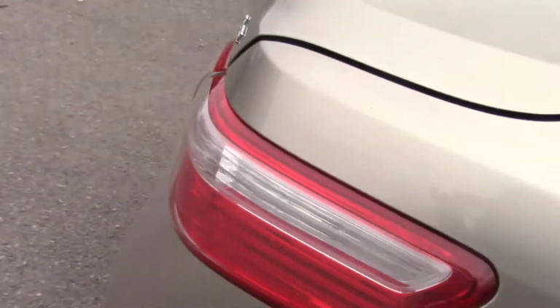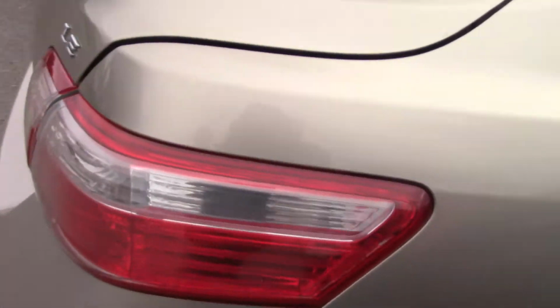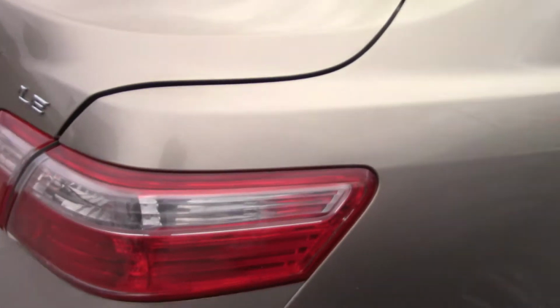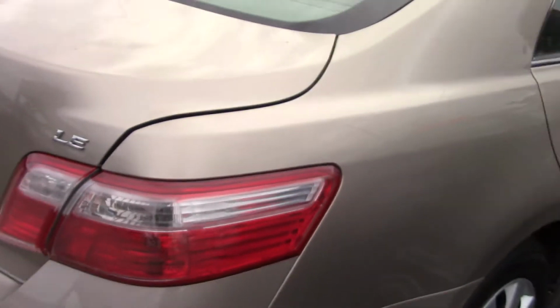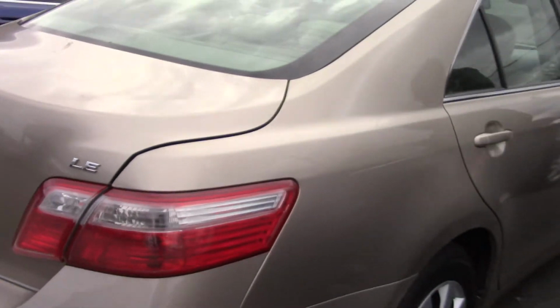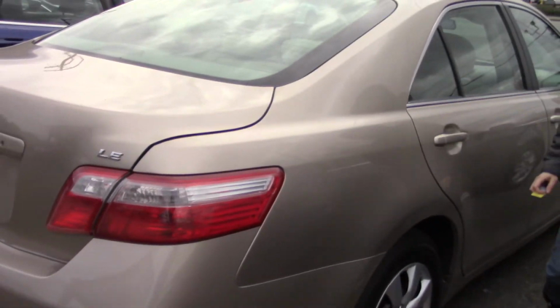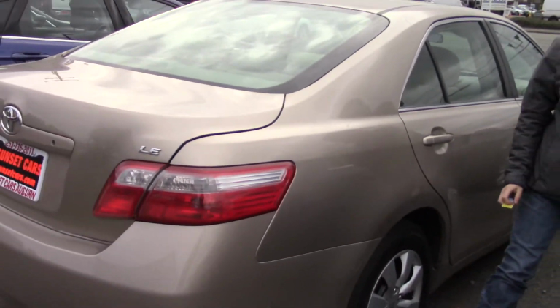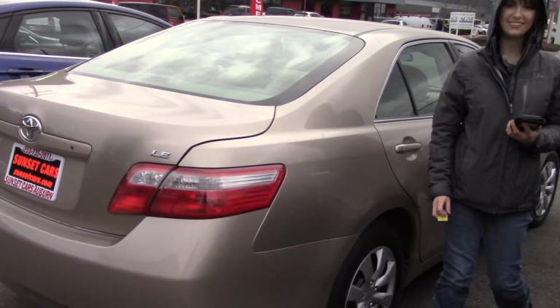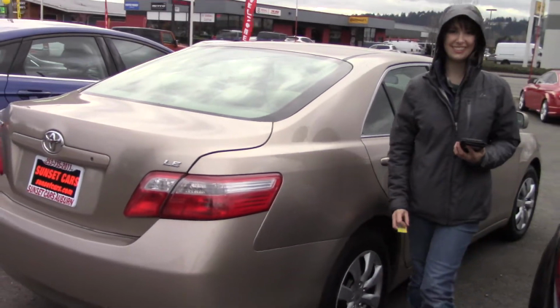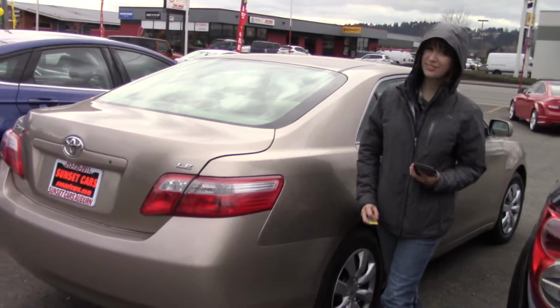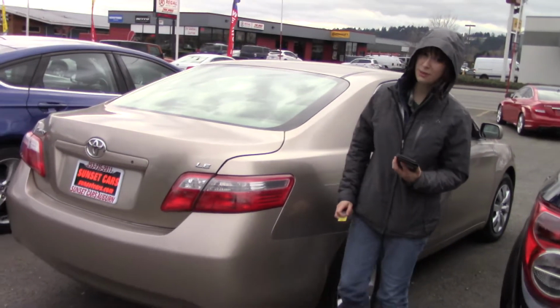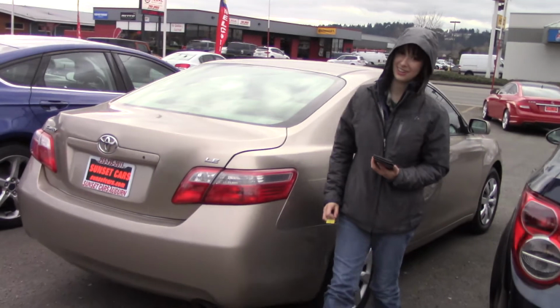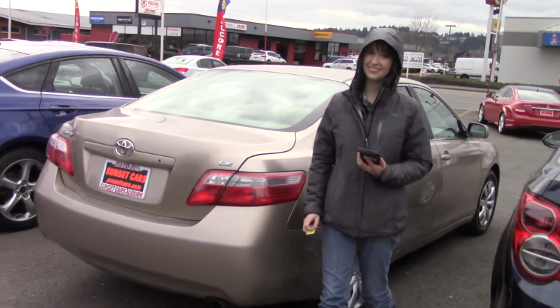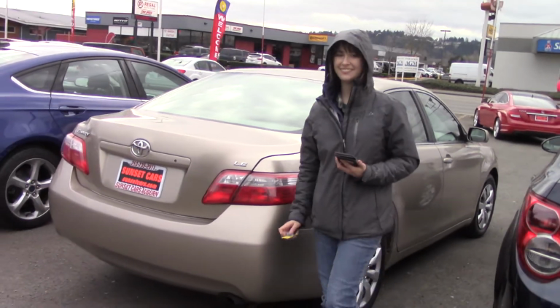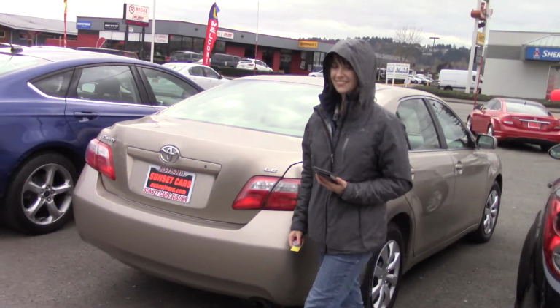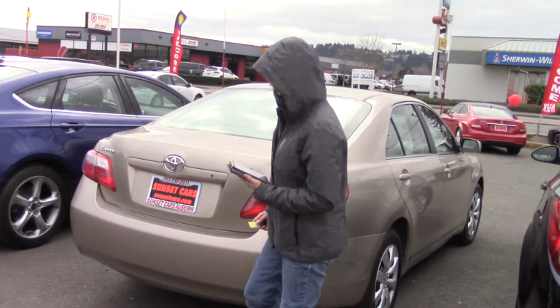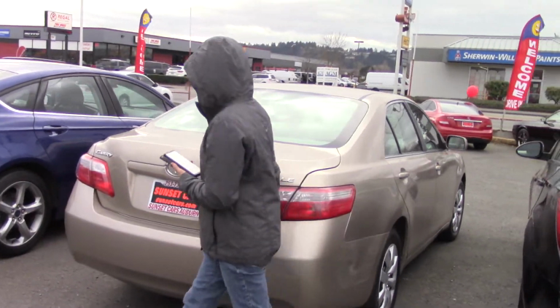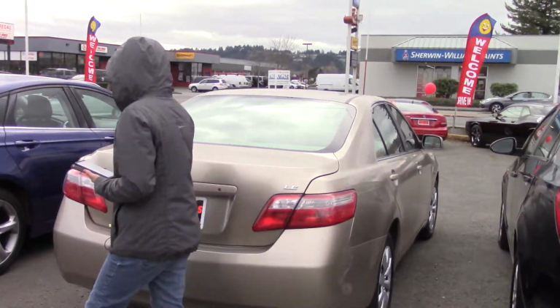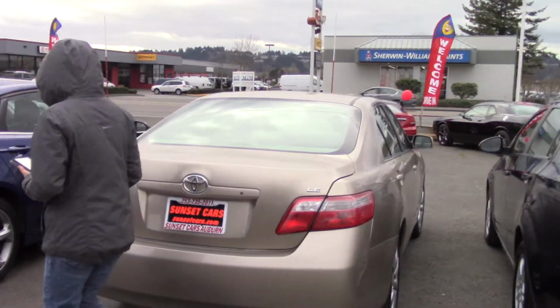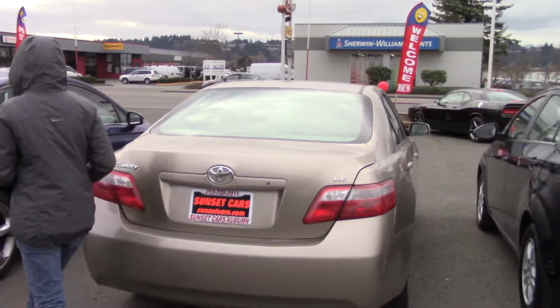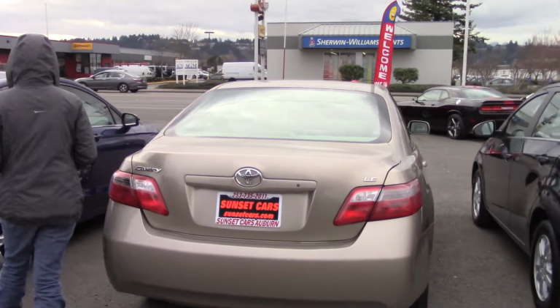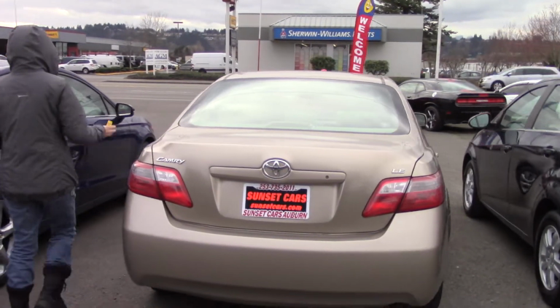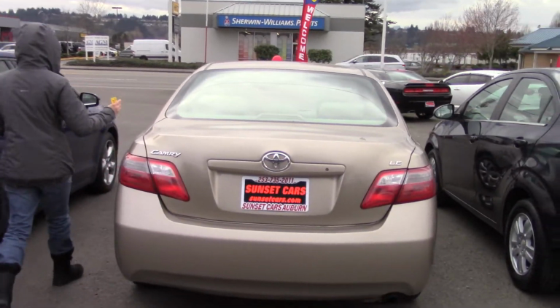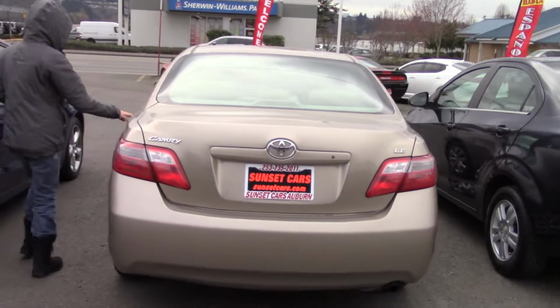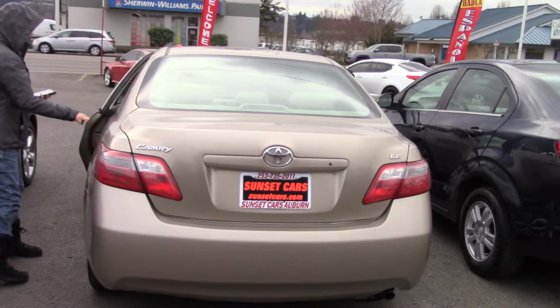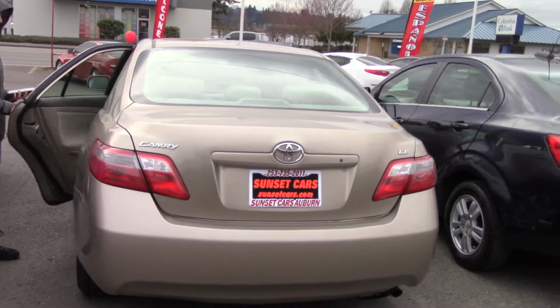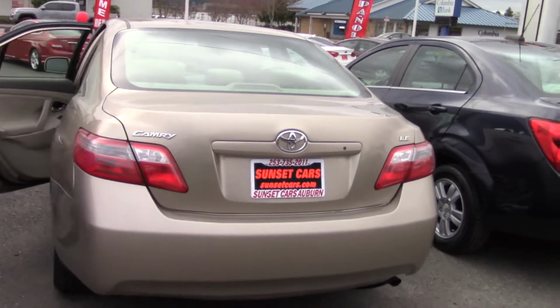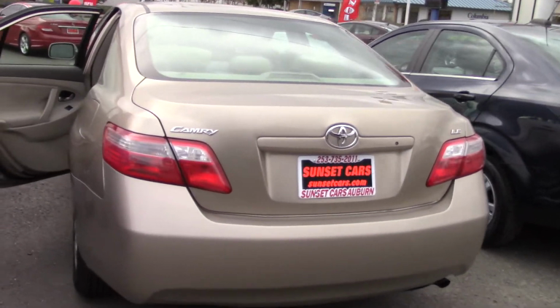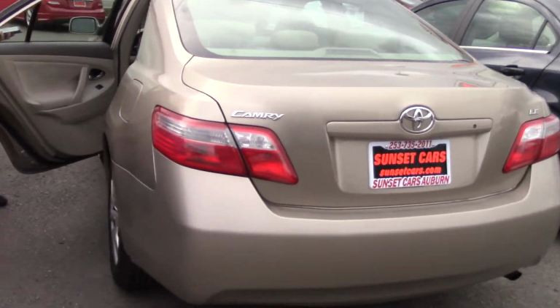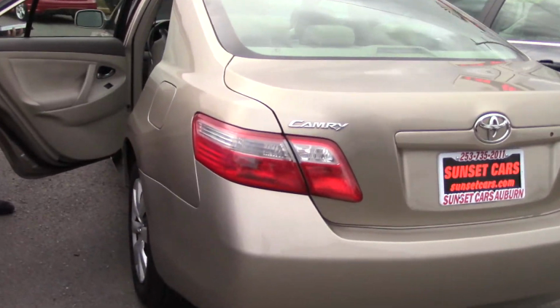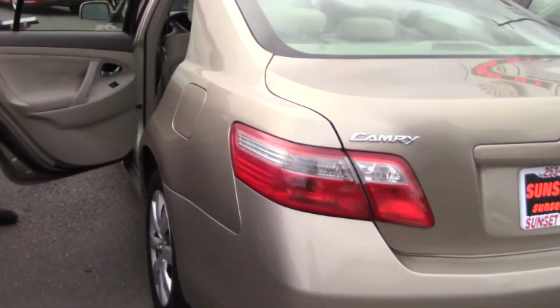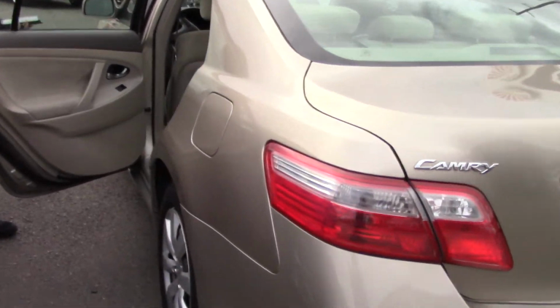And to start with, very low miles — it has 63,000 miles on it. It has four doors with nice visibility and good sized windows.